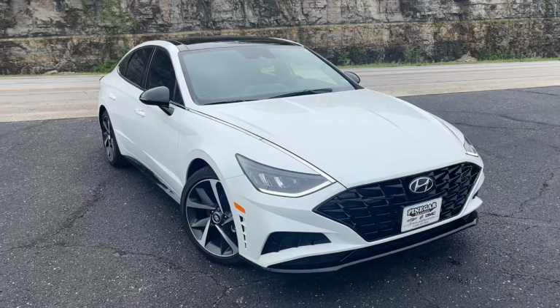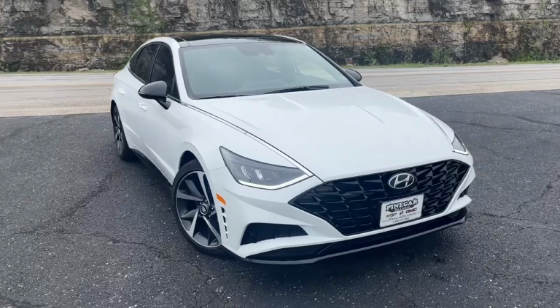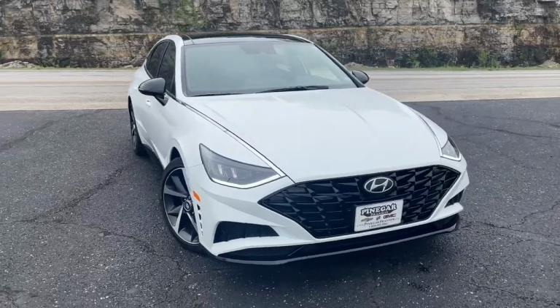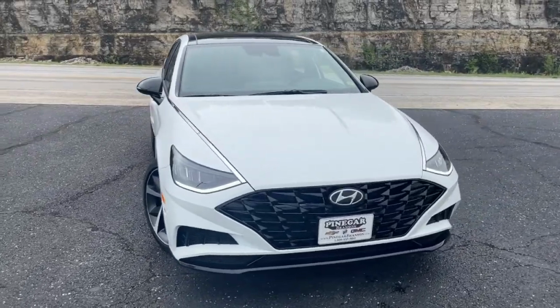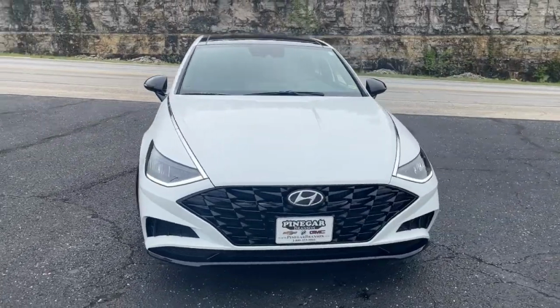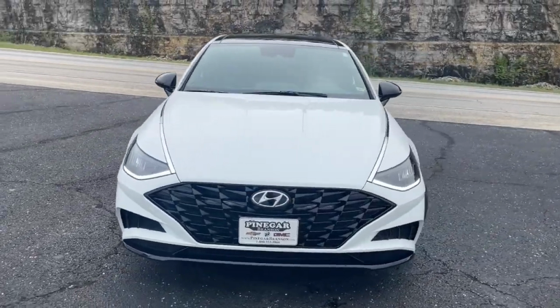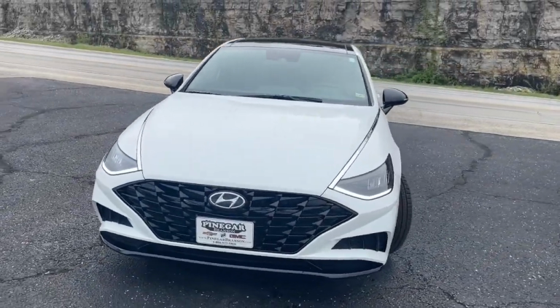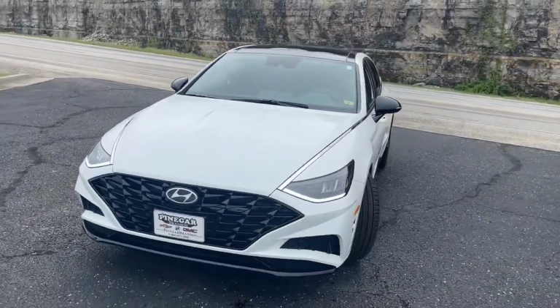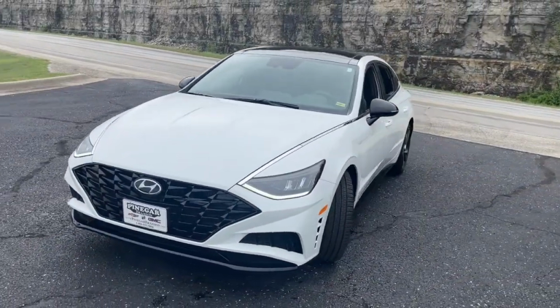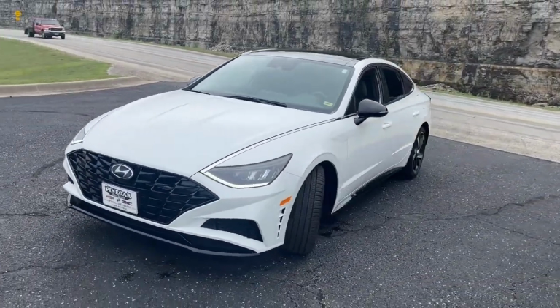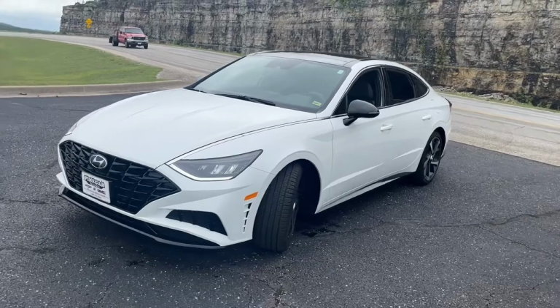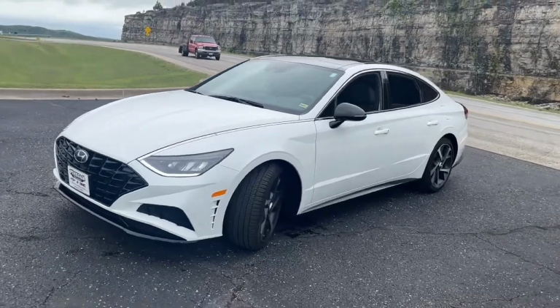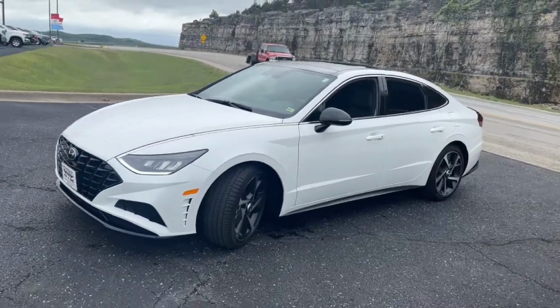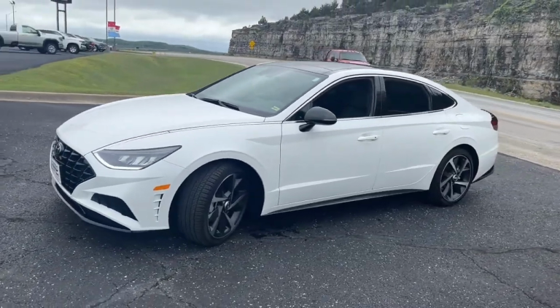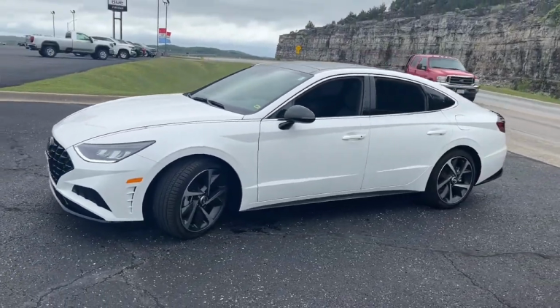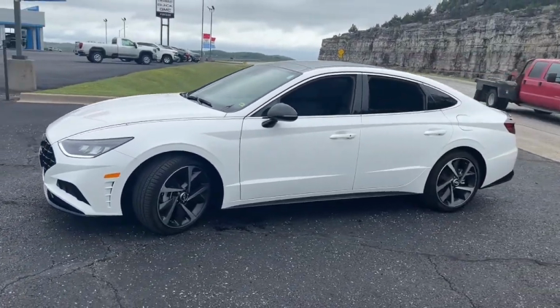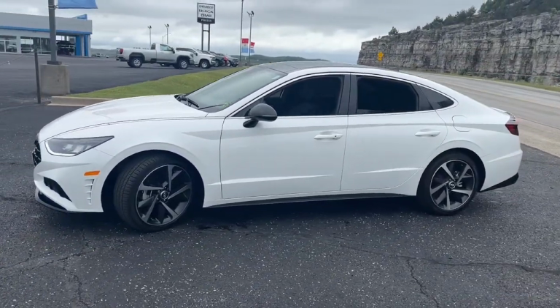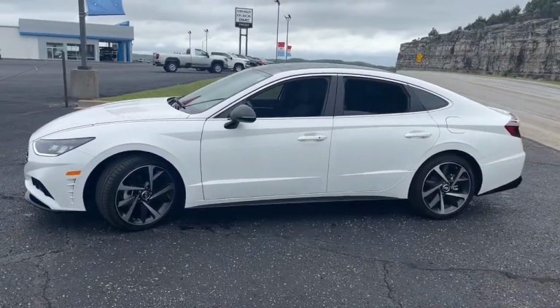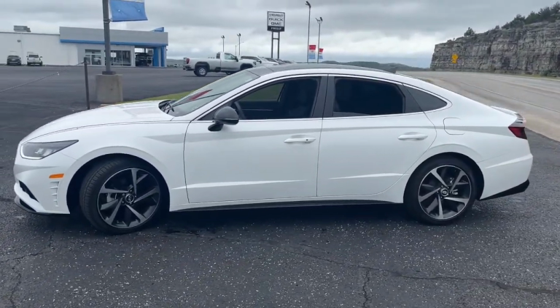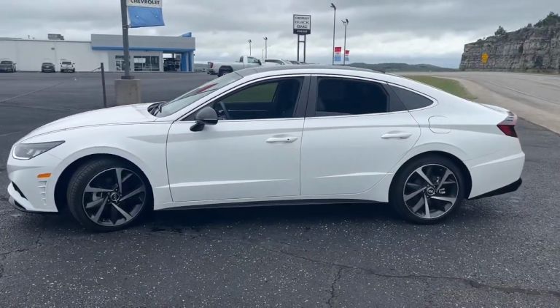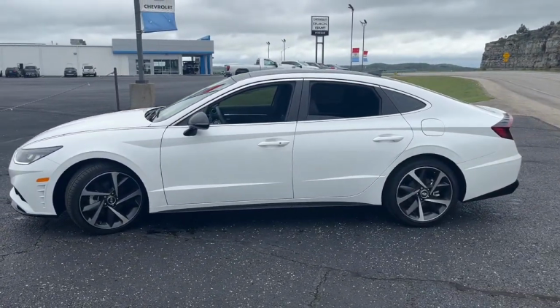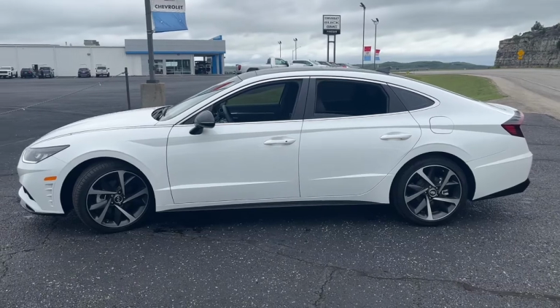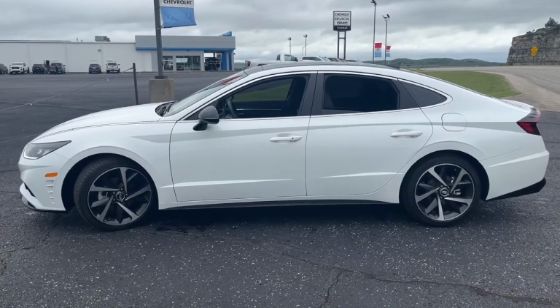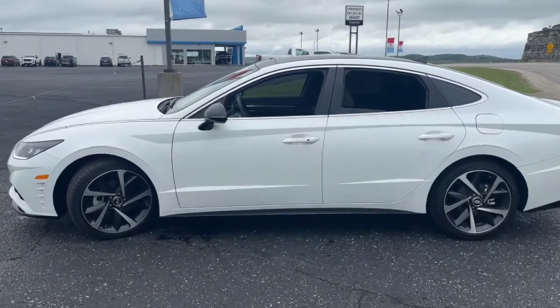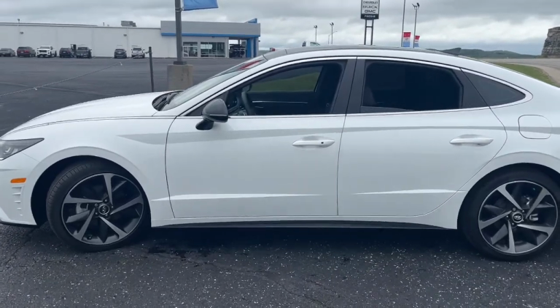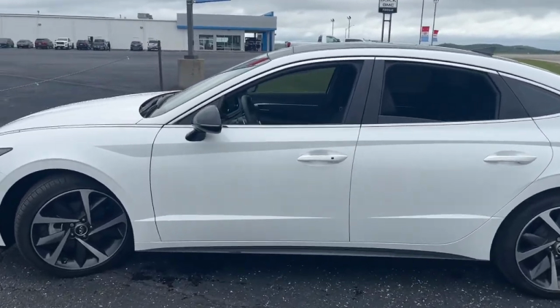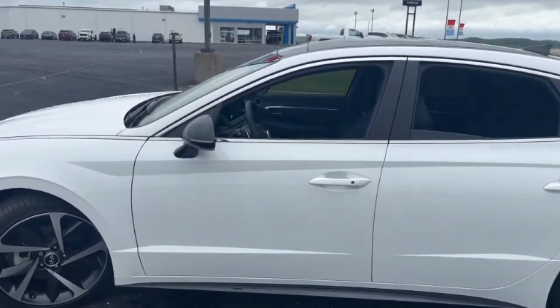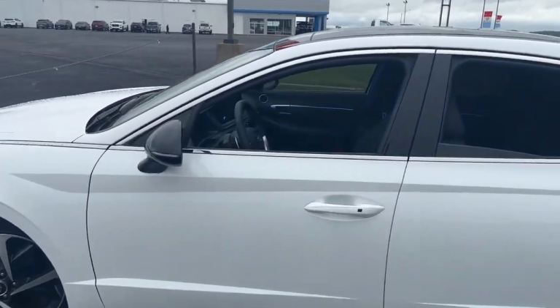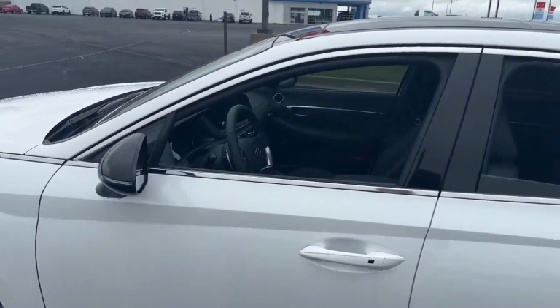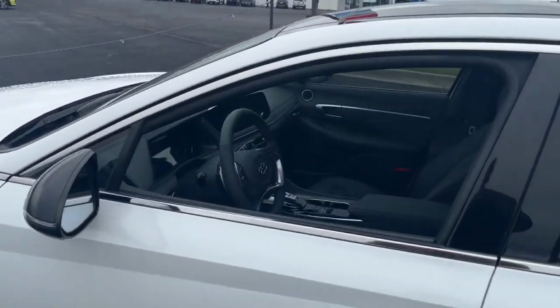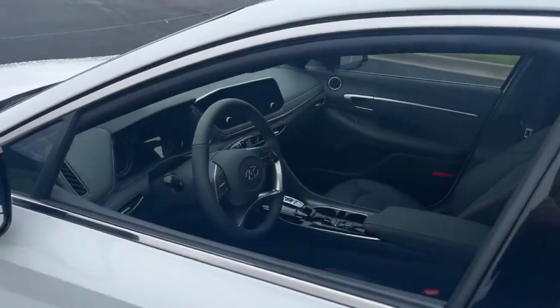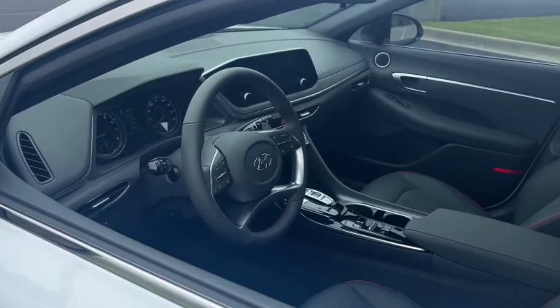Get acquainted with the 2022 Hyundai Sonata. This vehicle is an outstanding buy with fewer than 5,000 miles on the odometer. Whether you're commuting or cruising country roads, this smooth and spacious Sonata makes travel a treat.